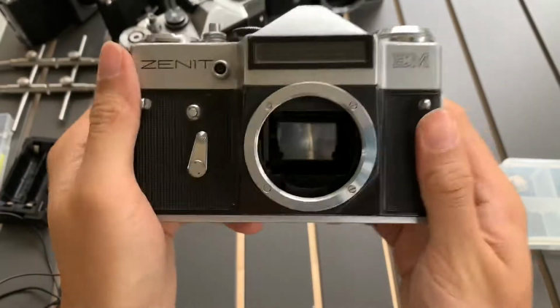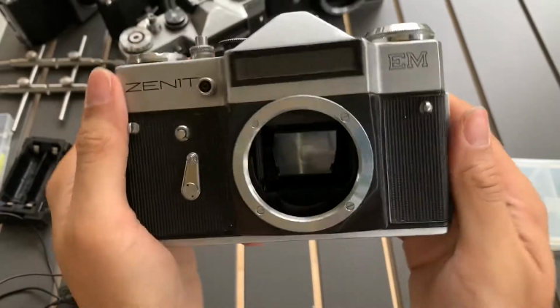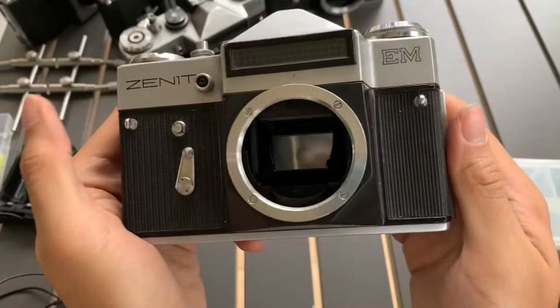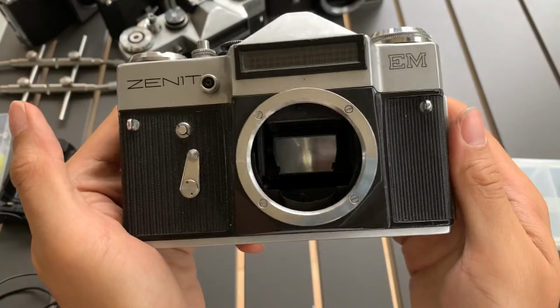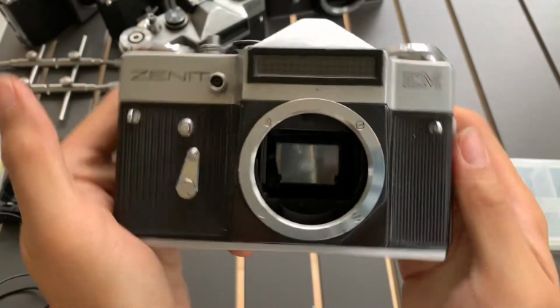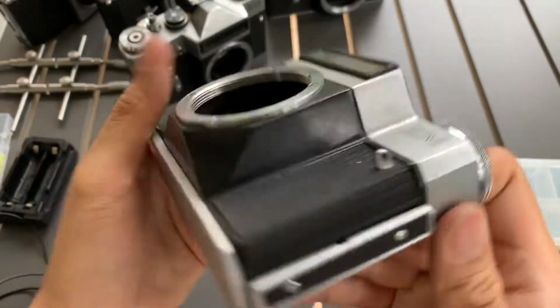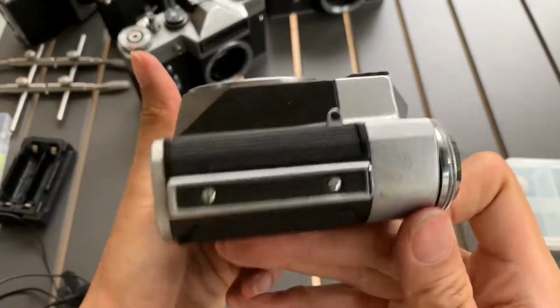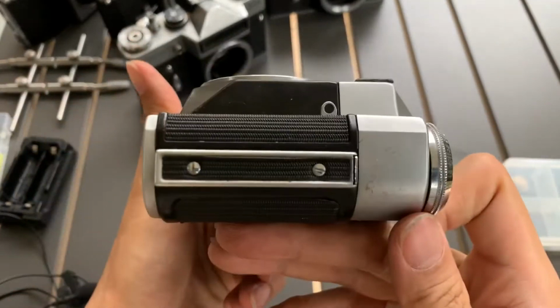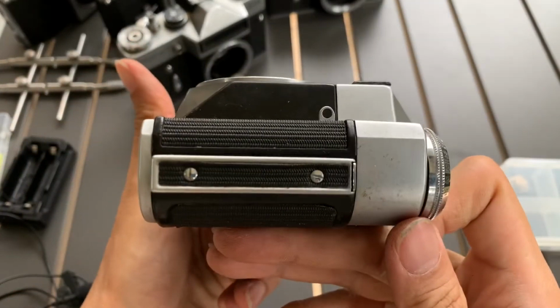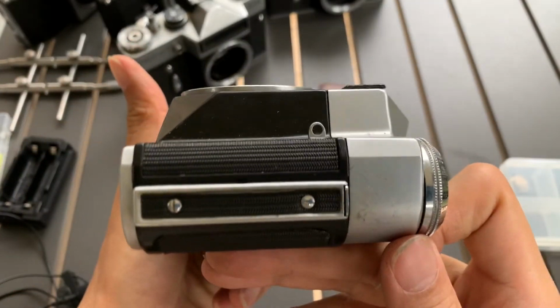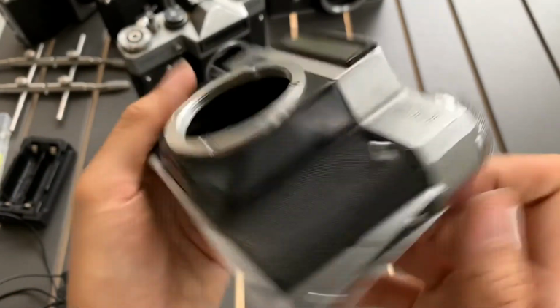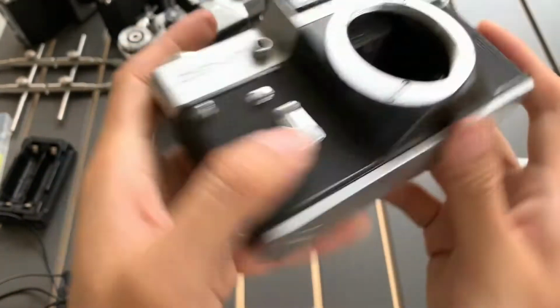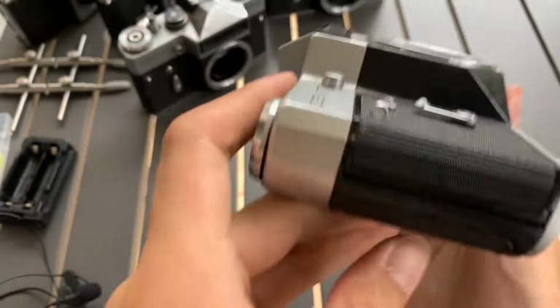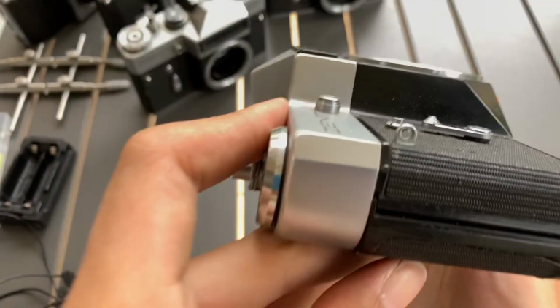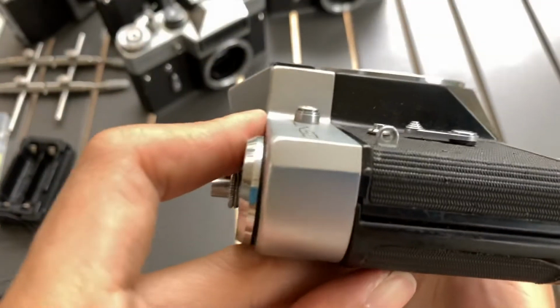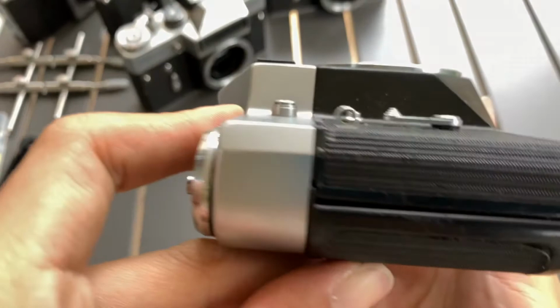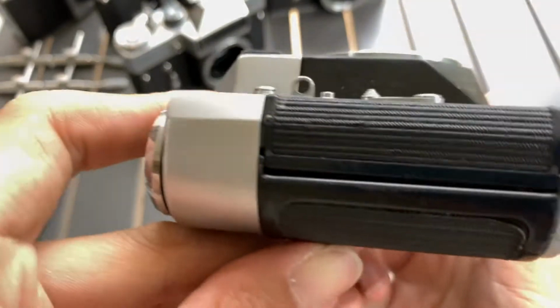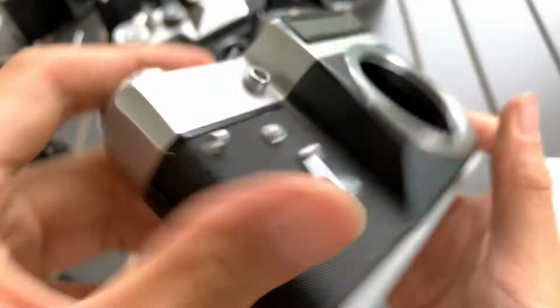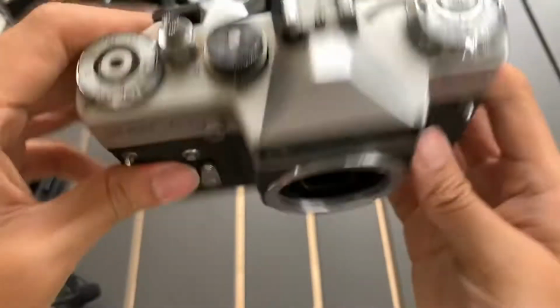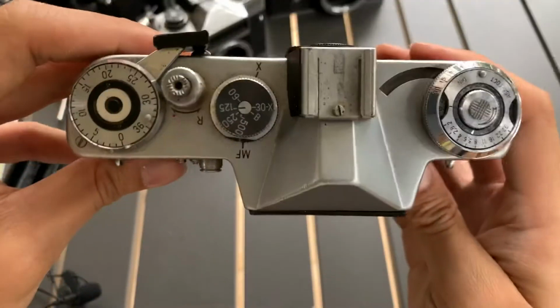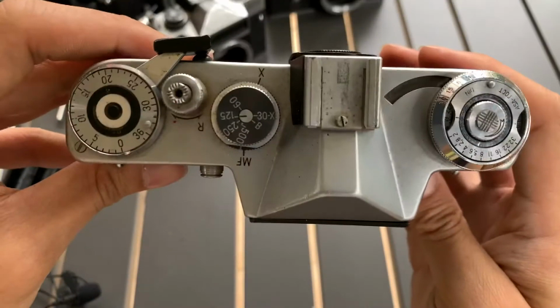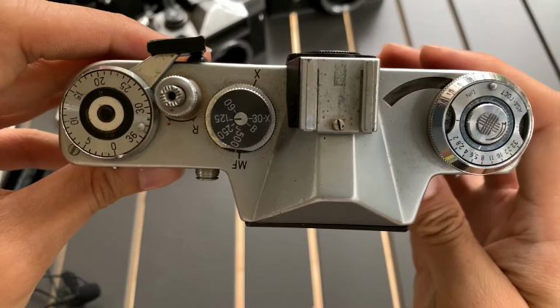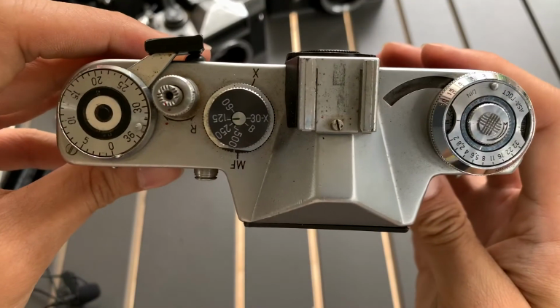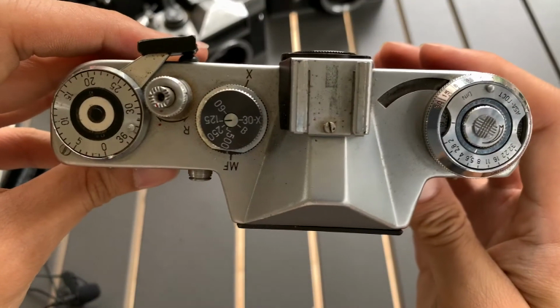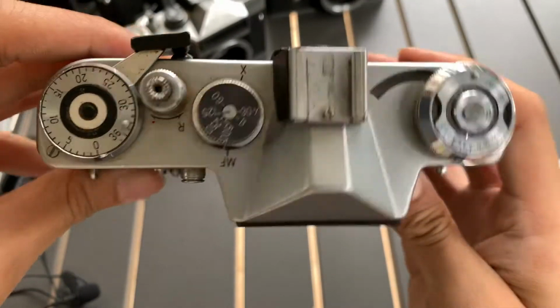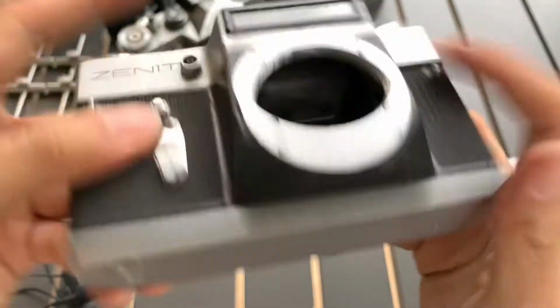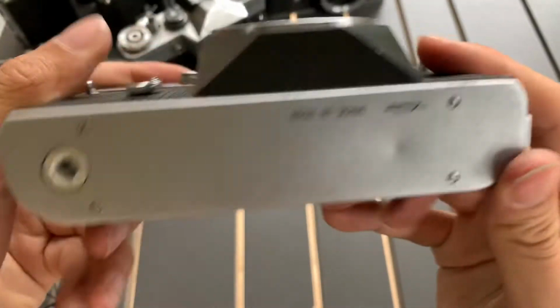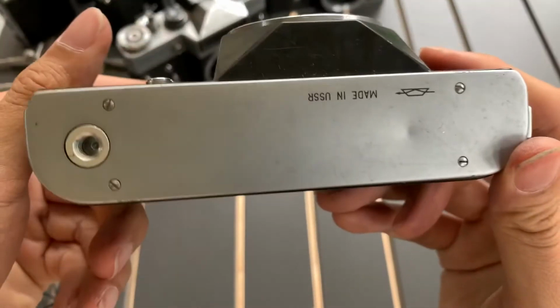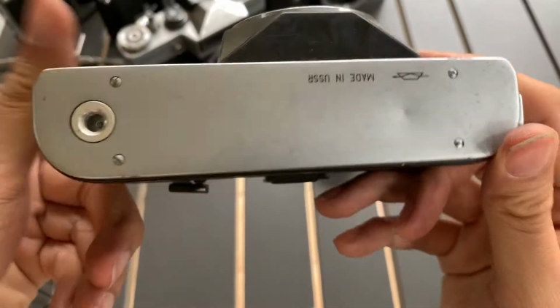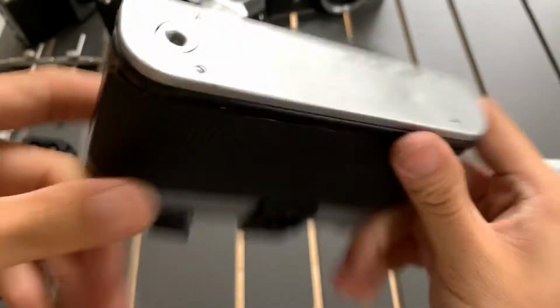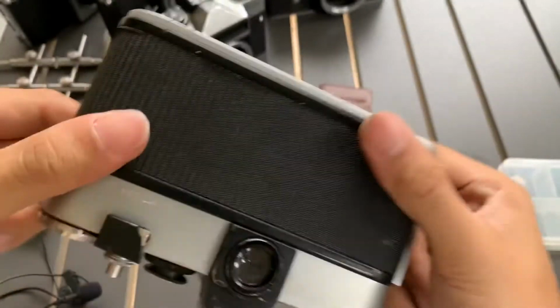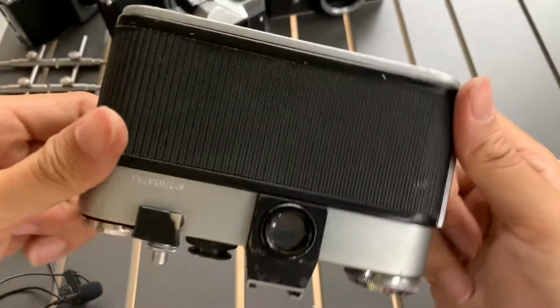This is the front. This is one side. The other side. The top. And the bottom. And this is the back.